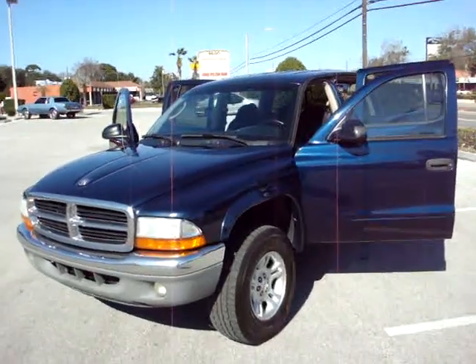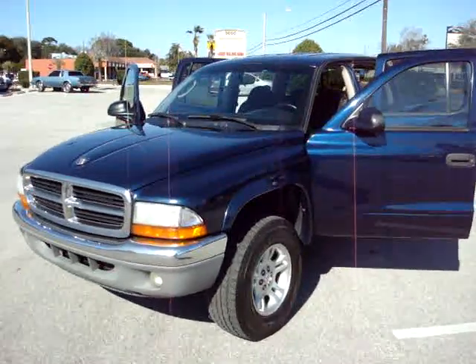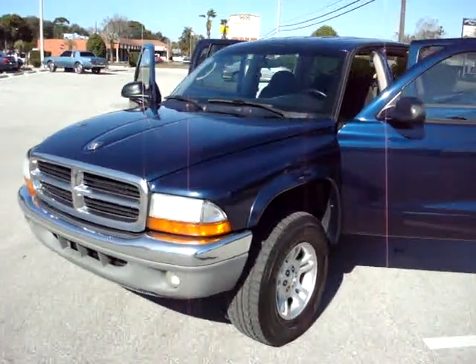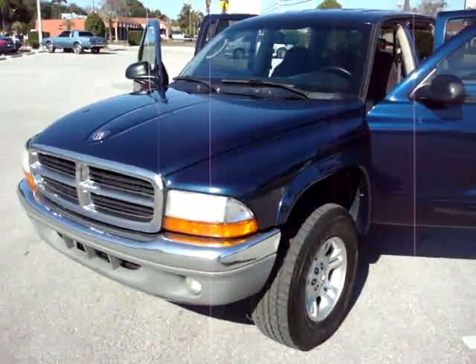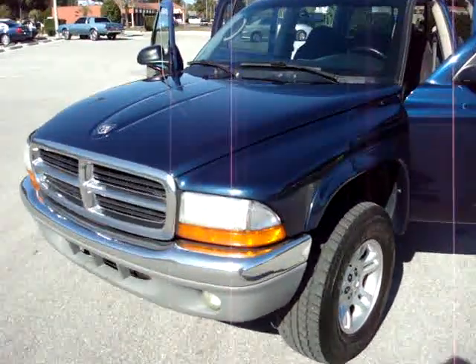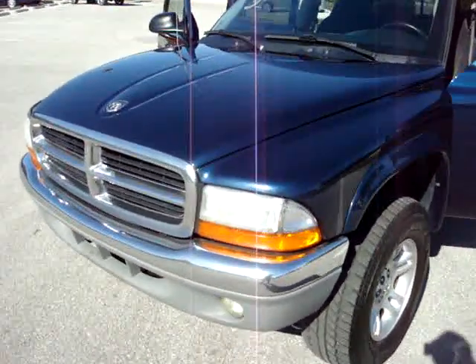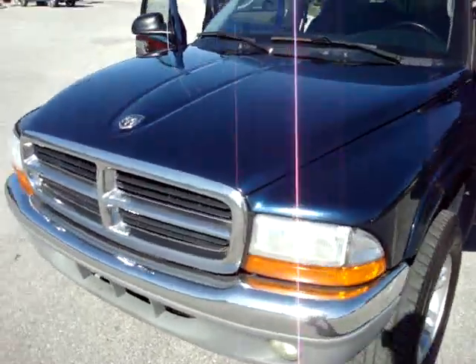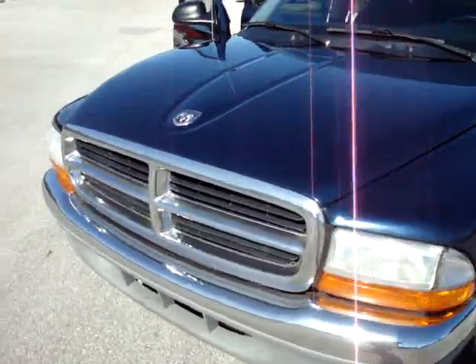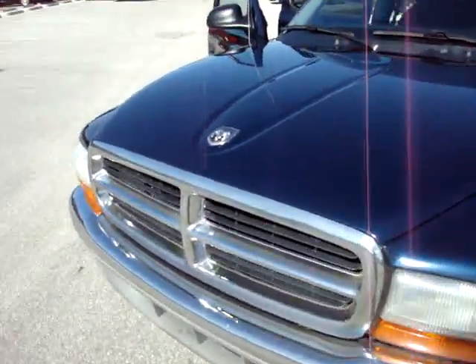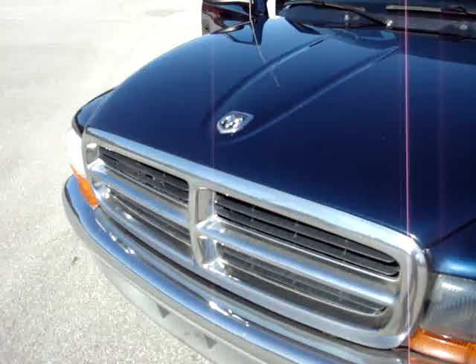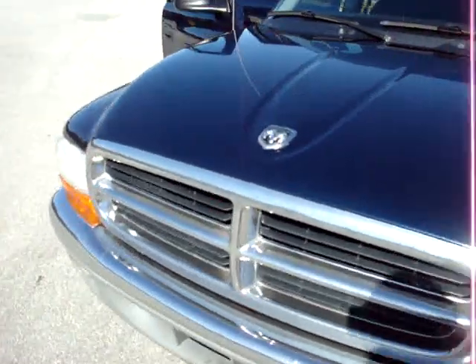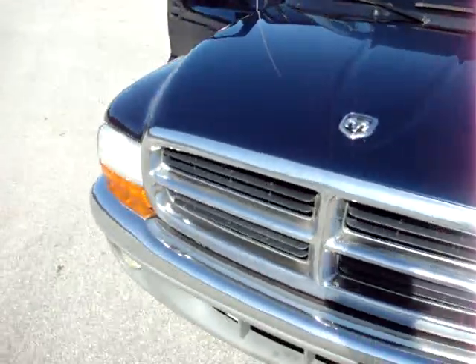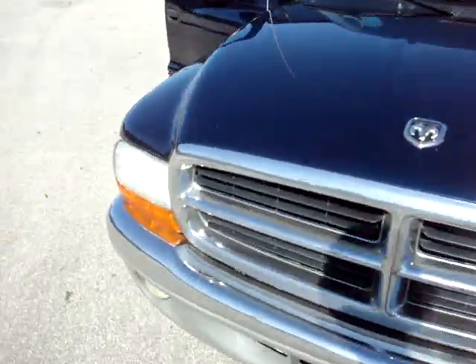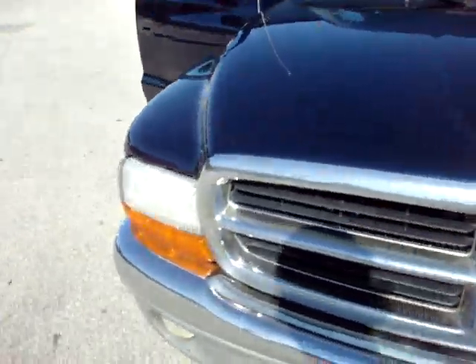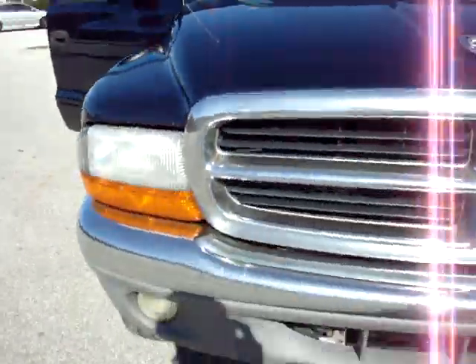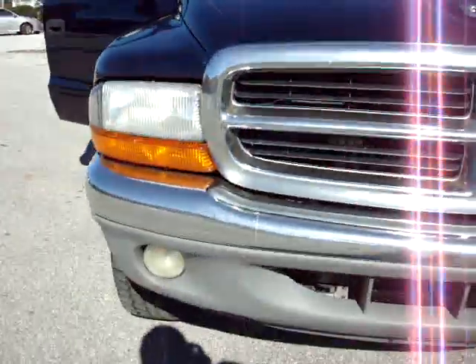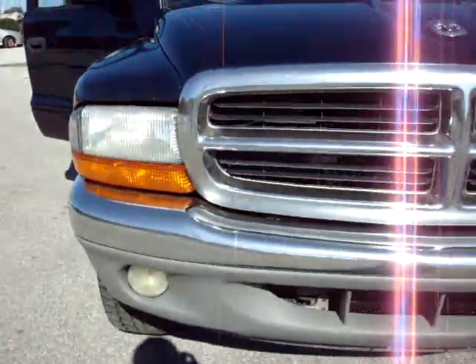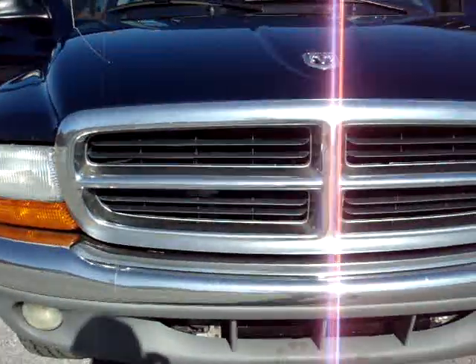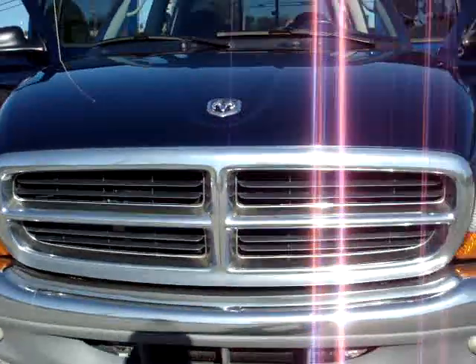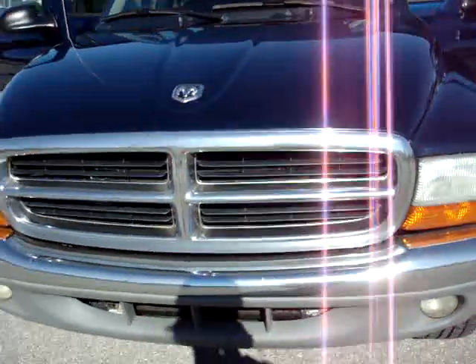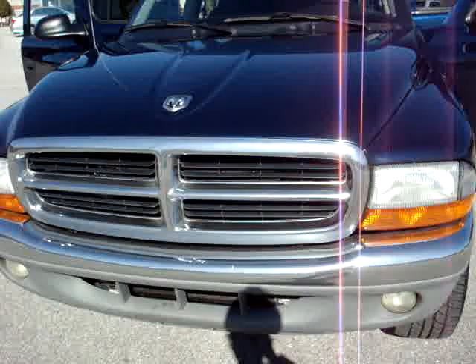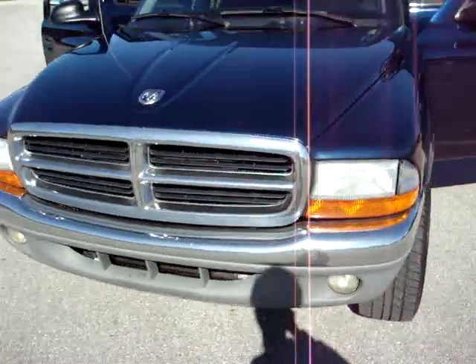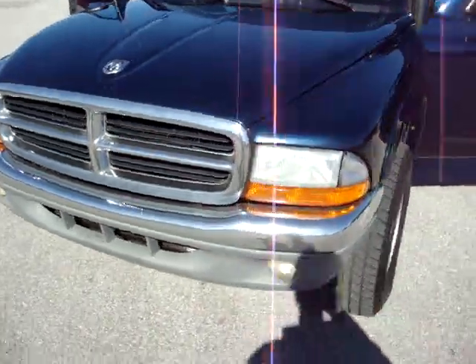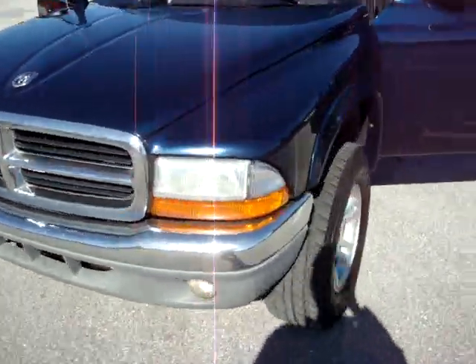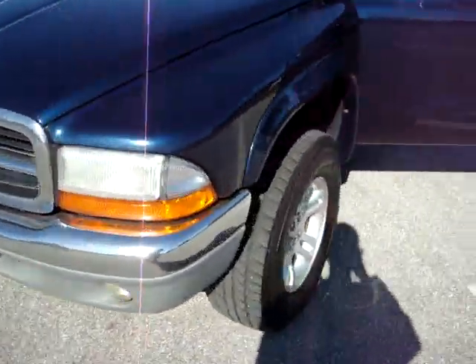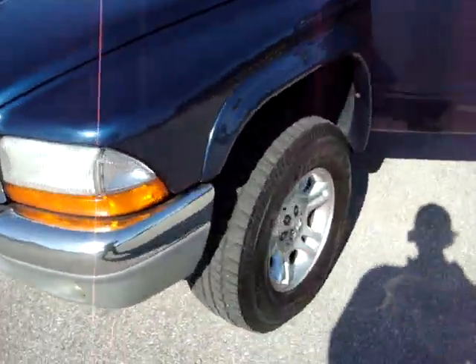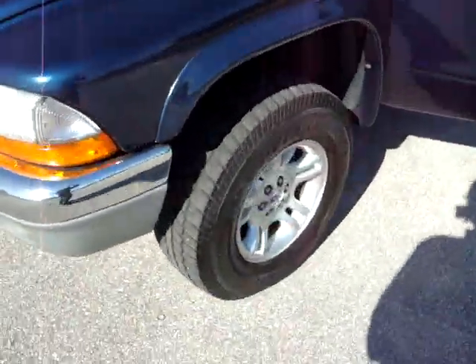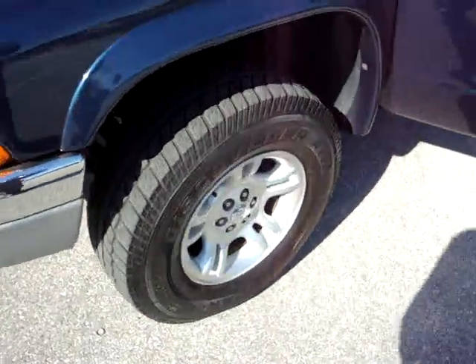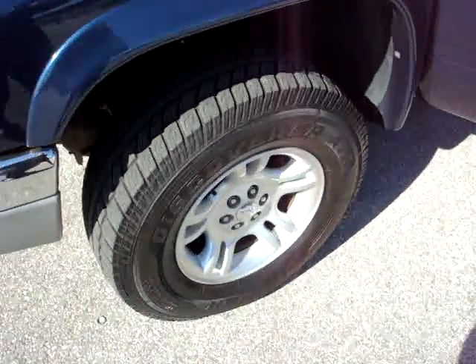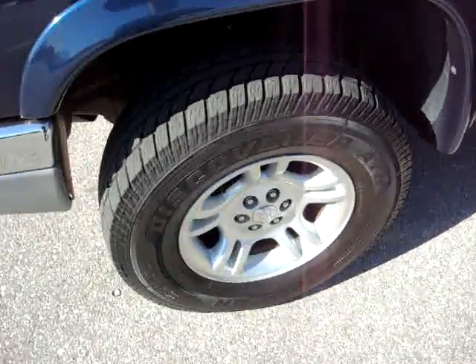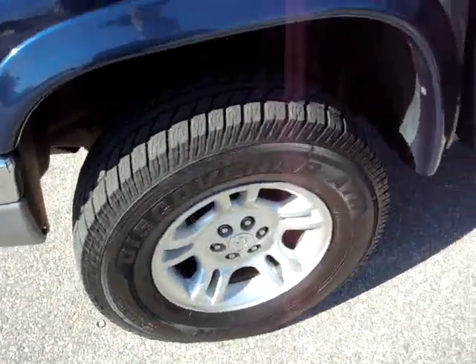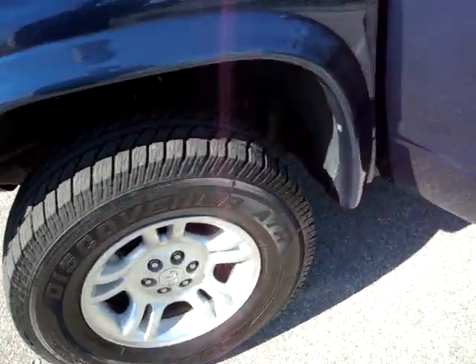Here we have a 2003 Dodge Dakota SLT 4x4. Some of the fog lights, chrome package, brand new Cooper tires all the way around.